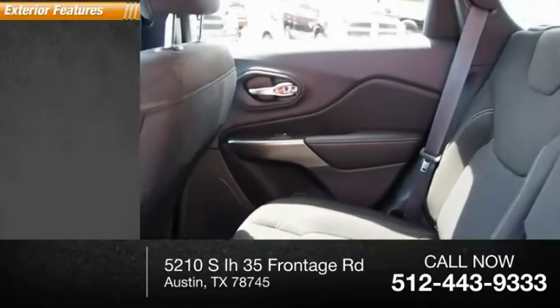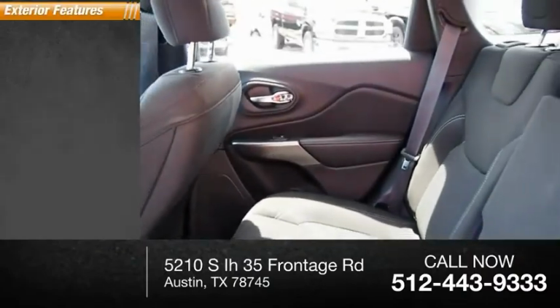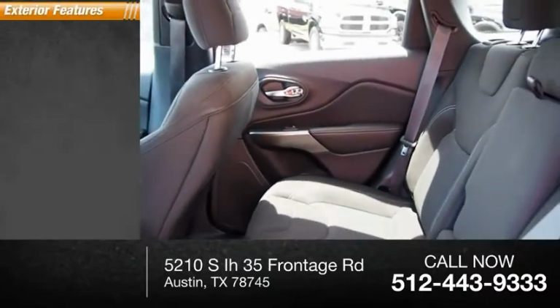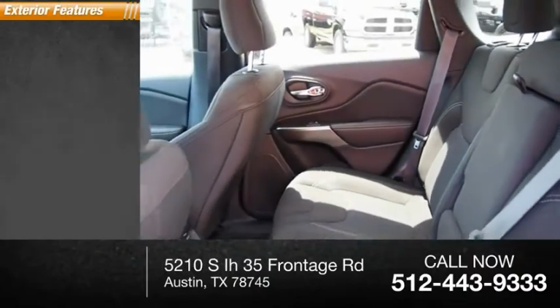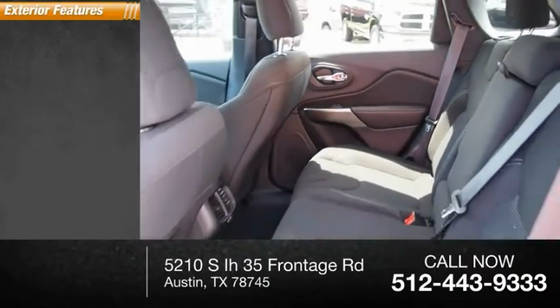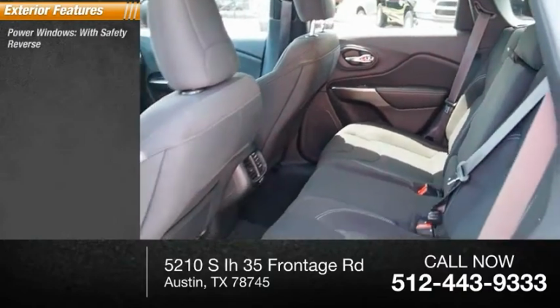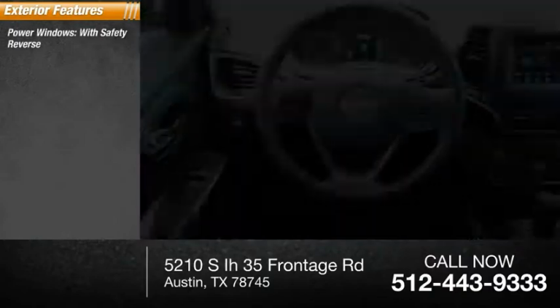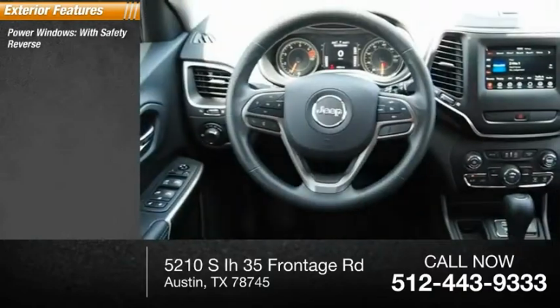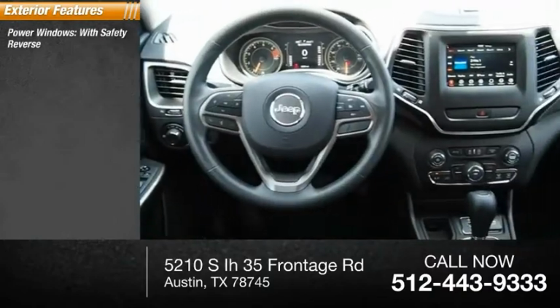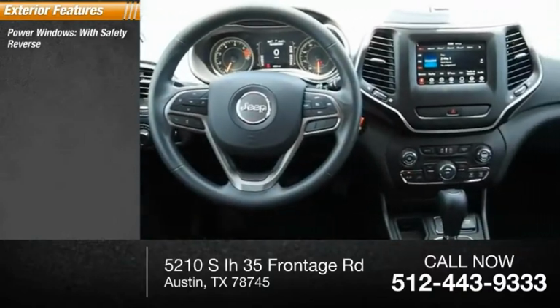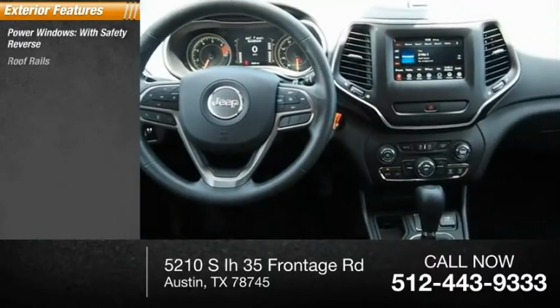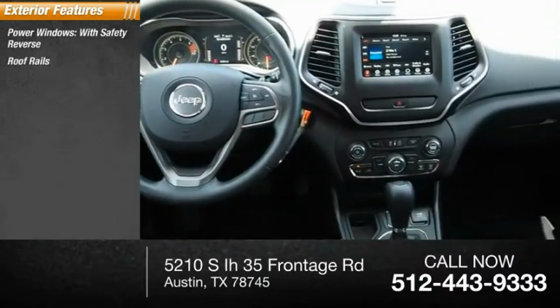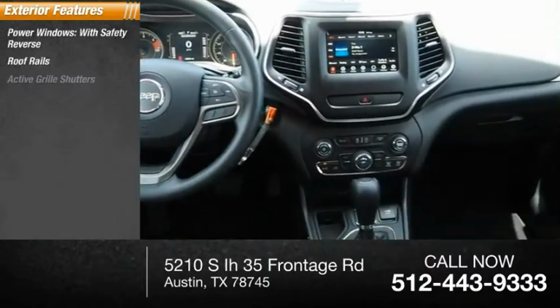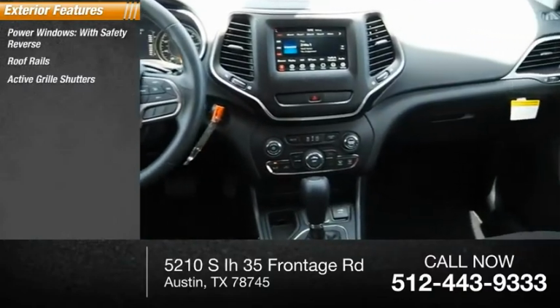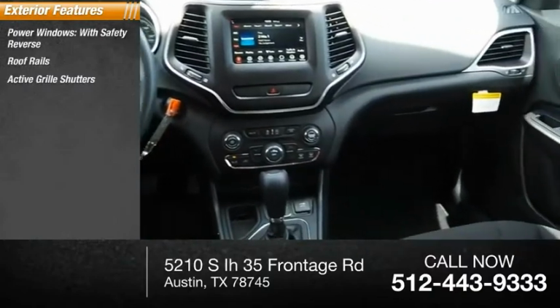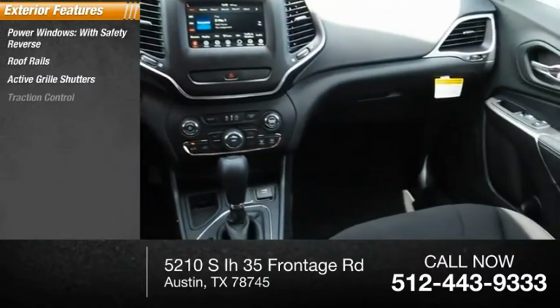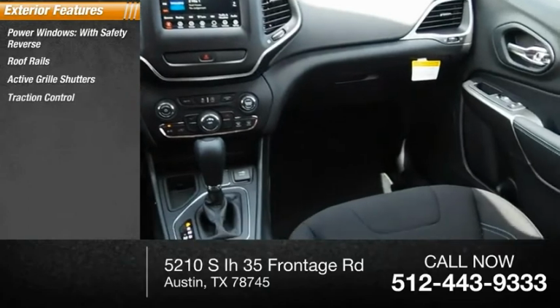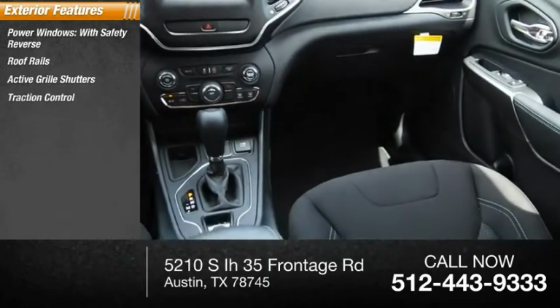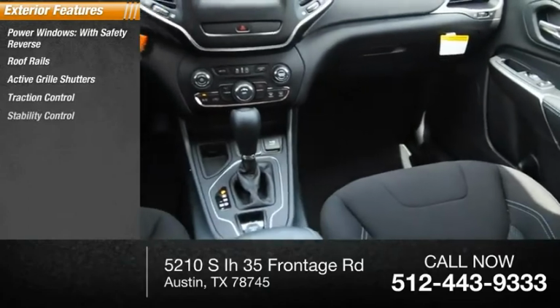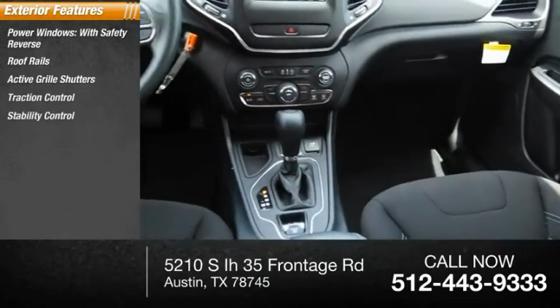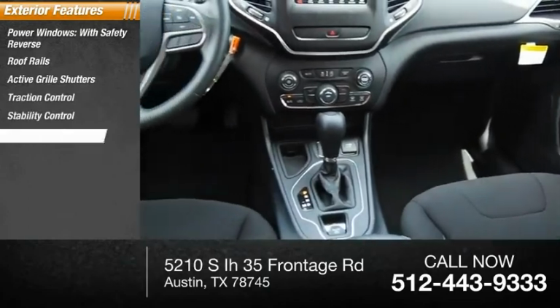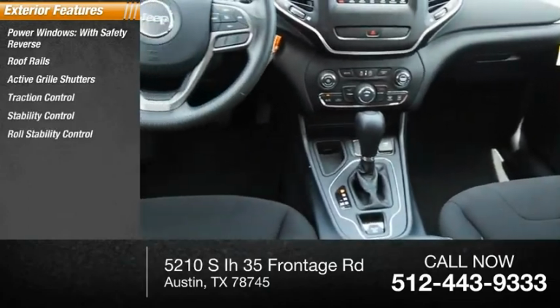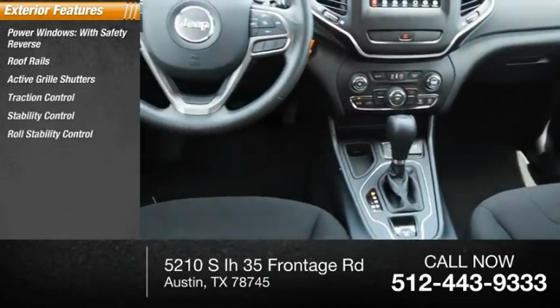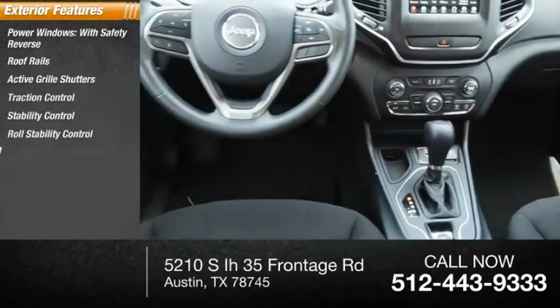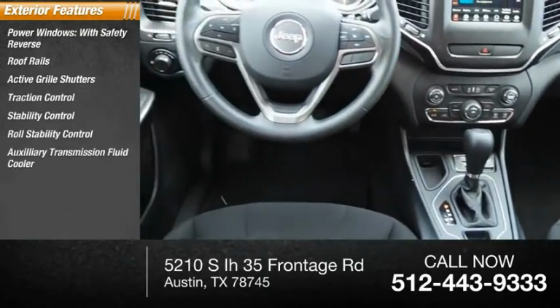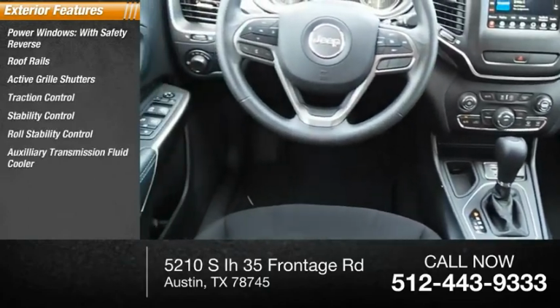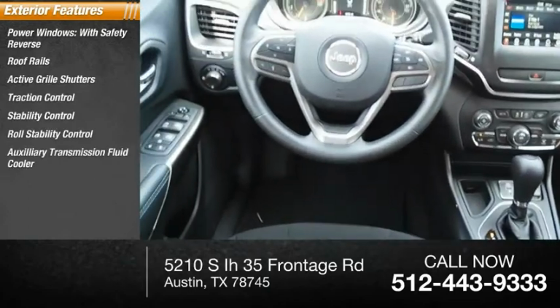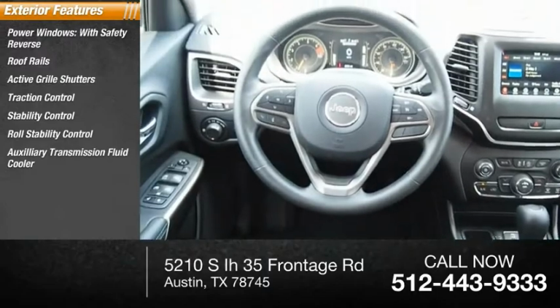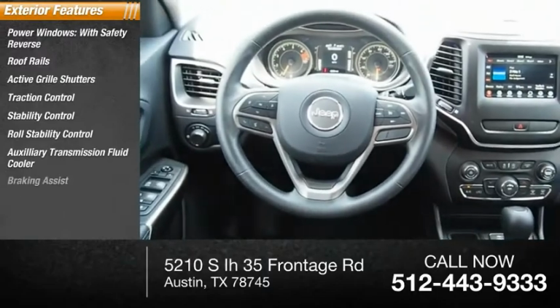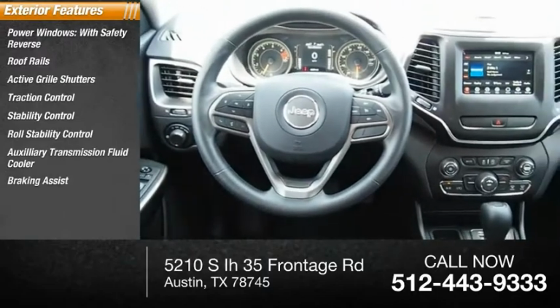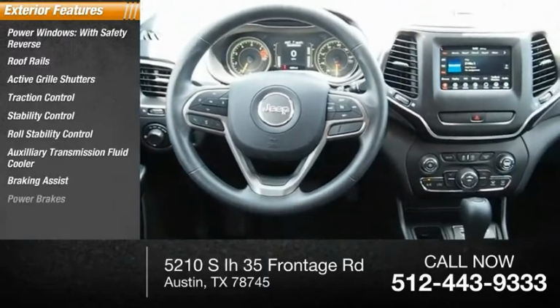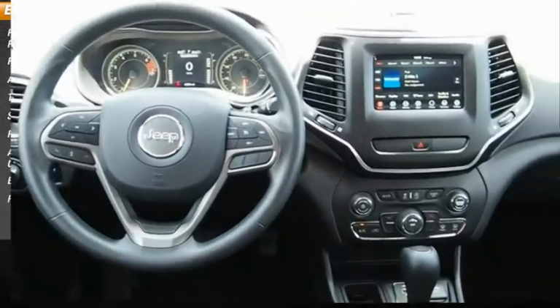Here are some of this vehicle's great options: power windows with safety reverse, roof rails, active grille shutters, traction control, stability control, roll stability control, auxiliary transmission fluid cooler, braking assist, and power brakes.